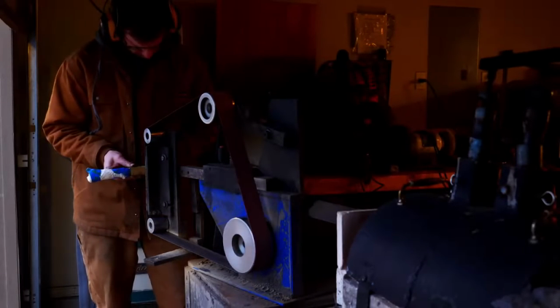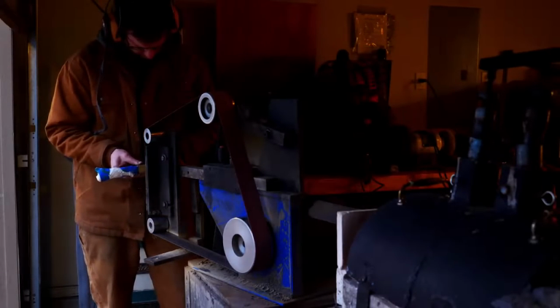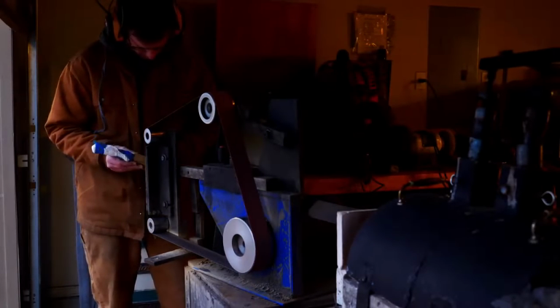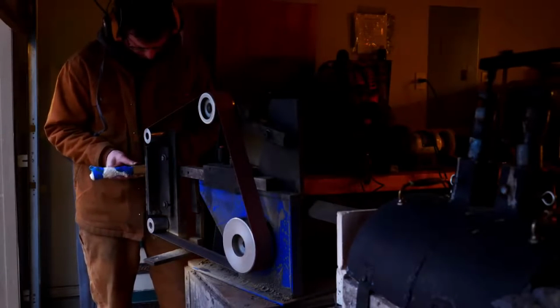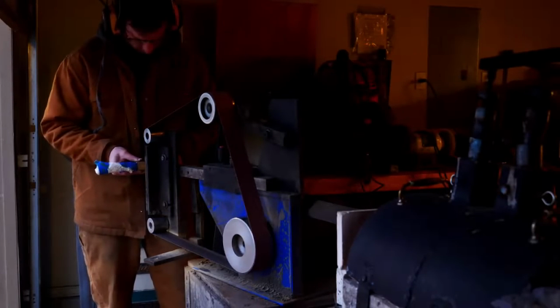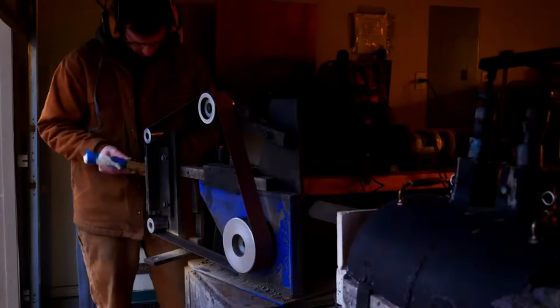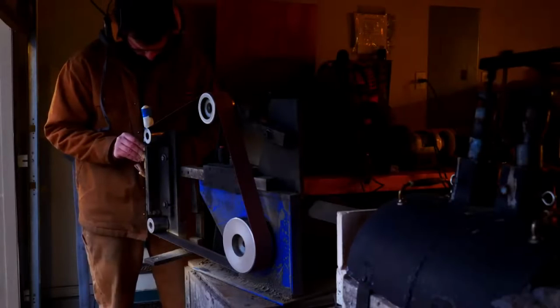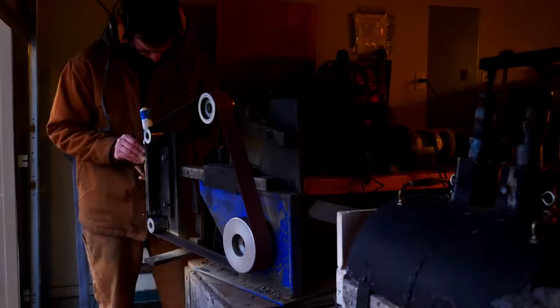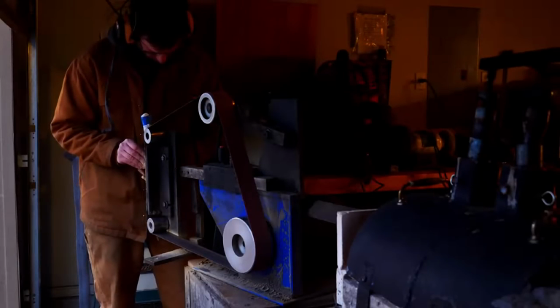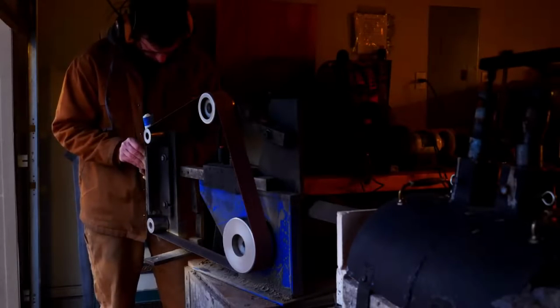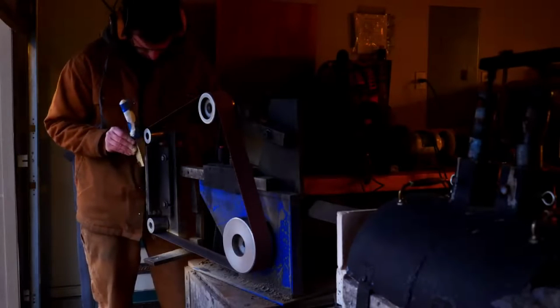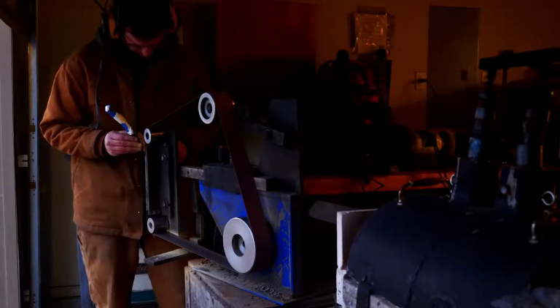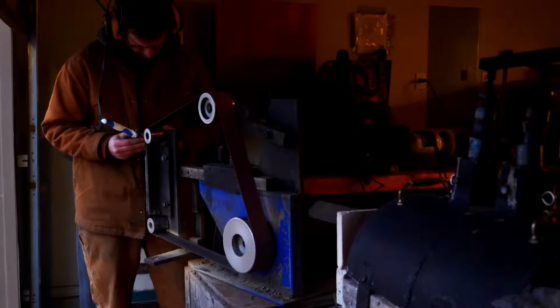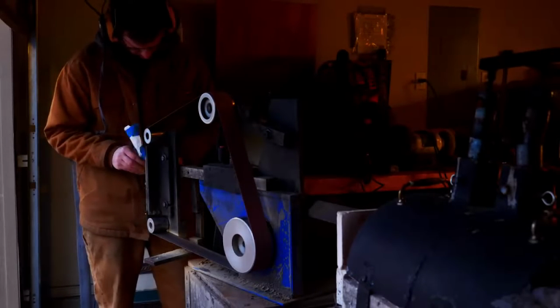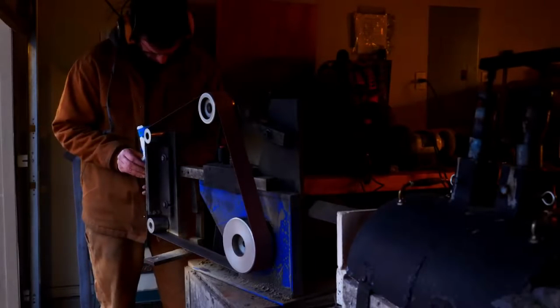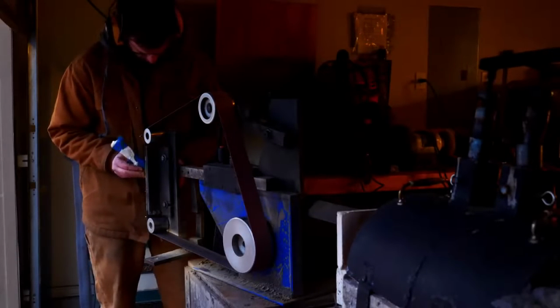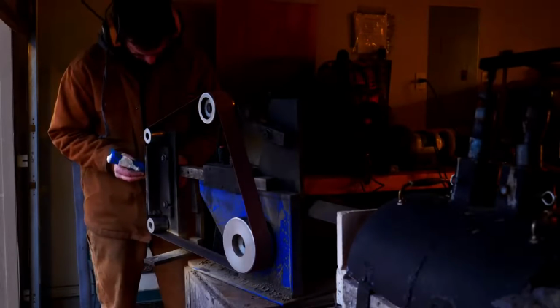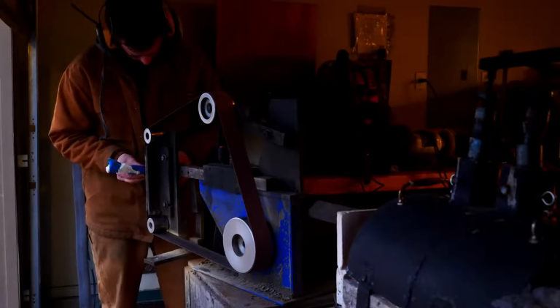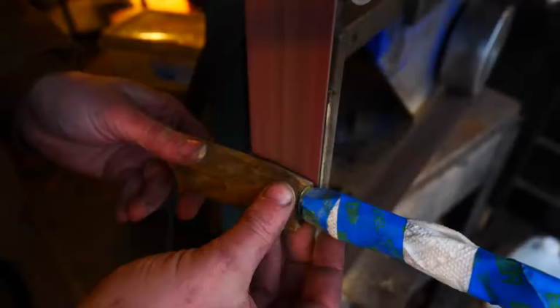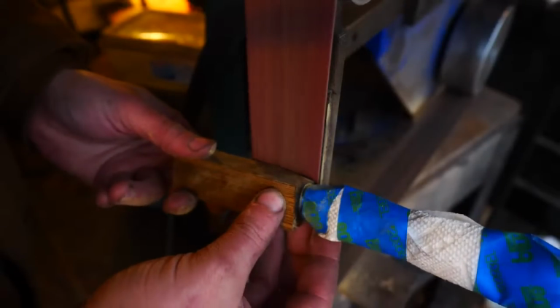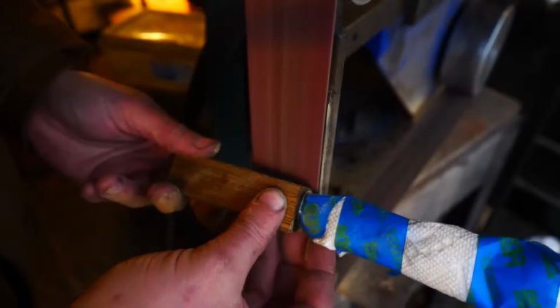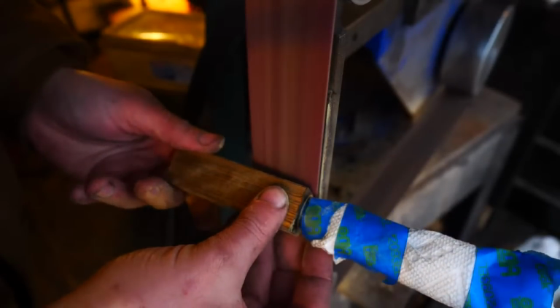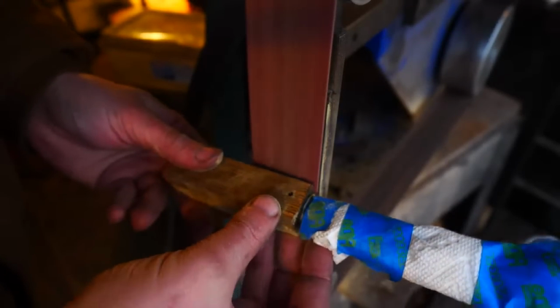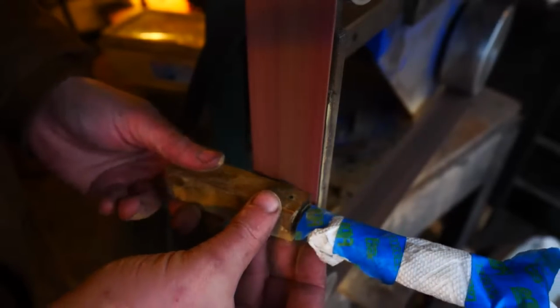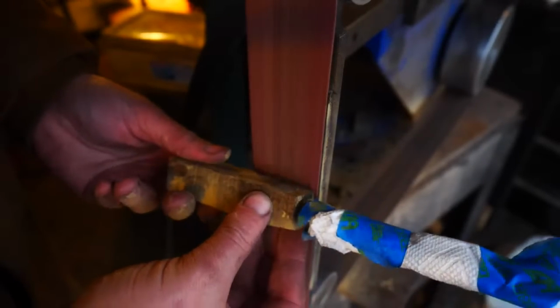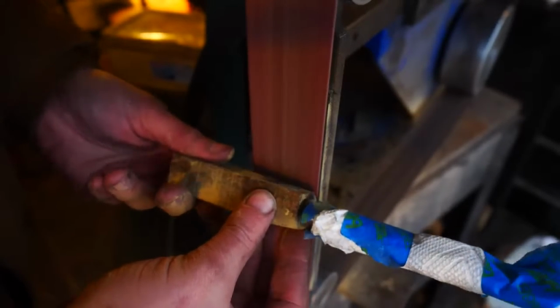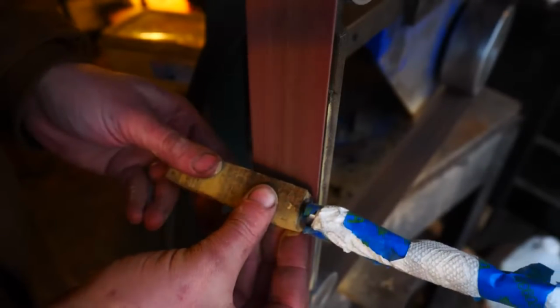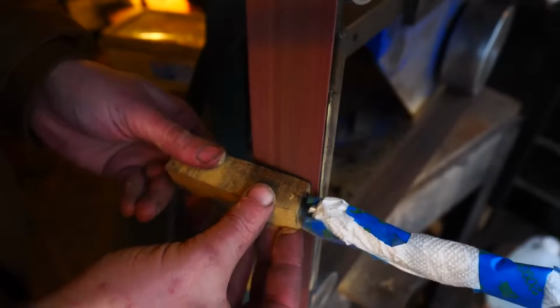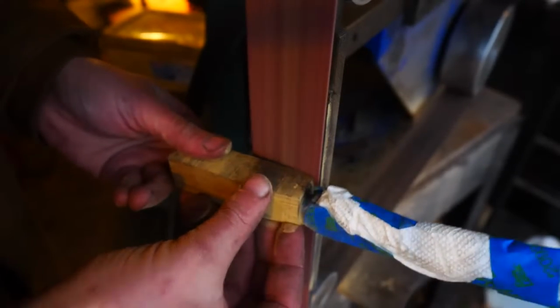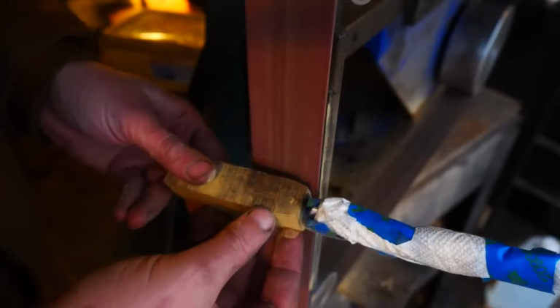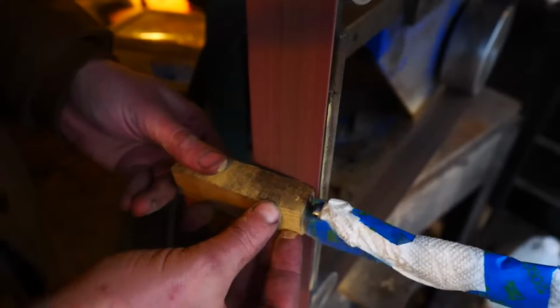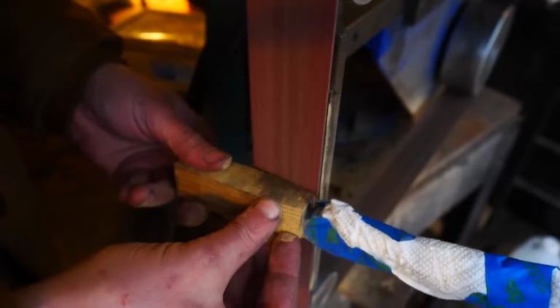The tang is bedded and there's a pin halfway through to keep everything in its final position. Now we're going to grind and flush up all our surfaces and shape the handle.